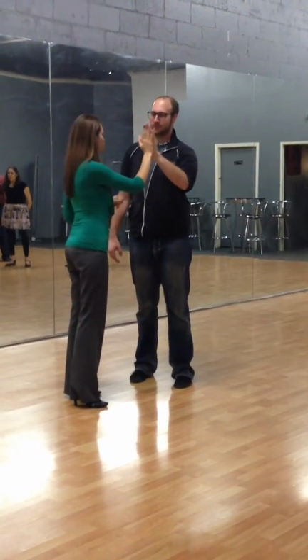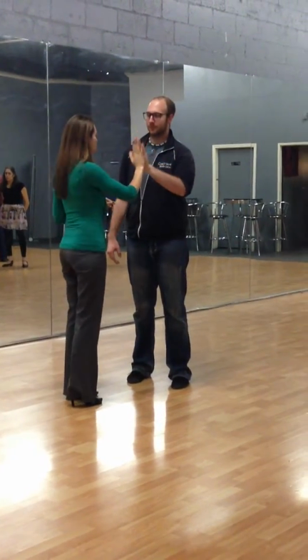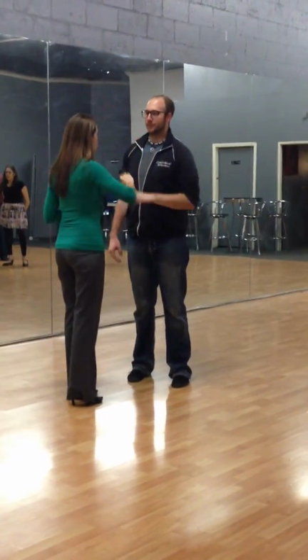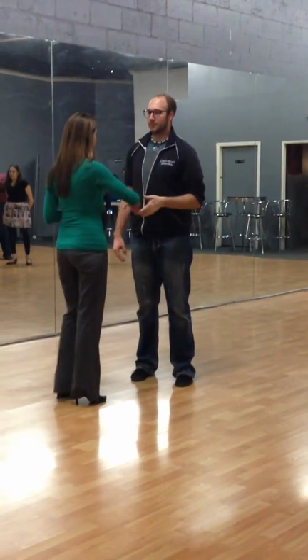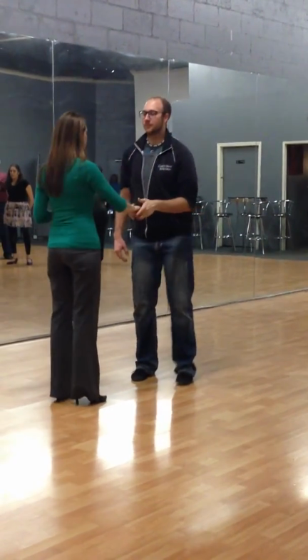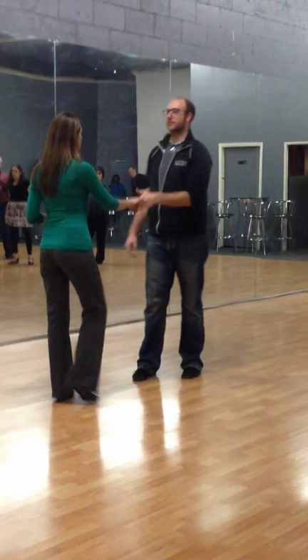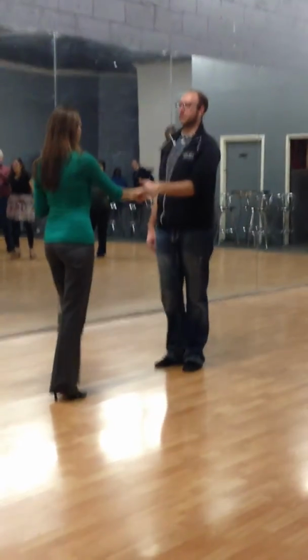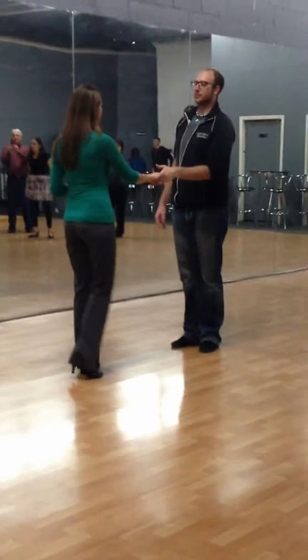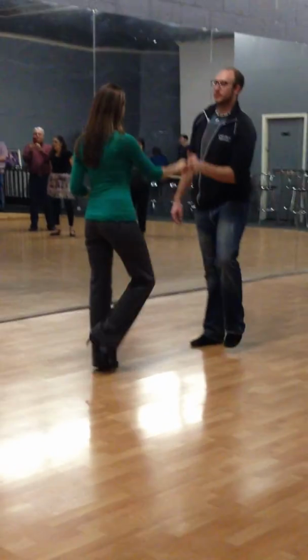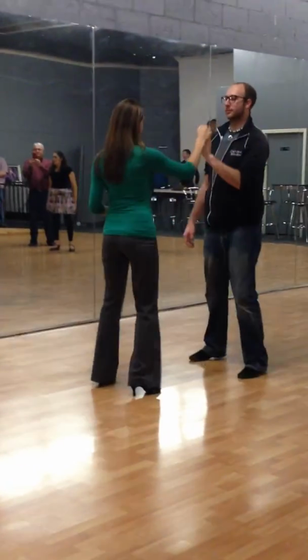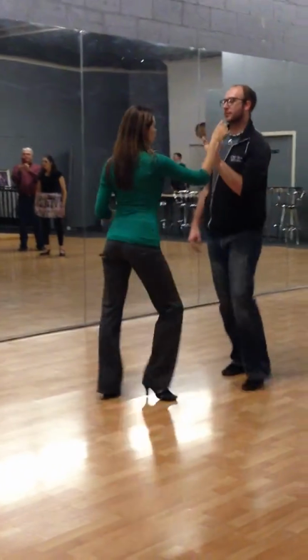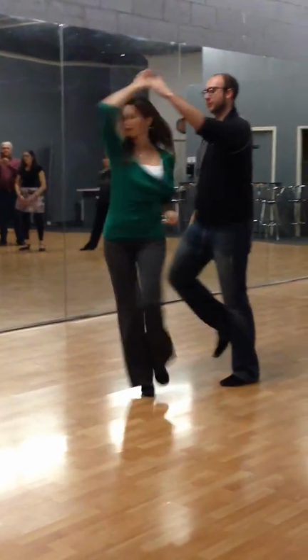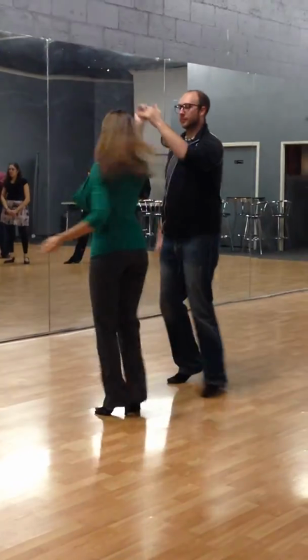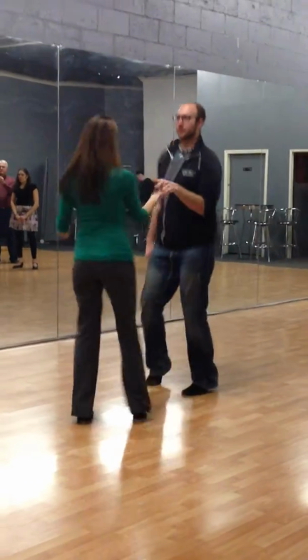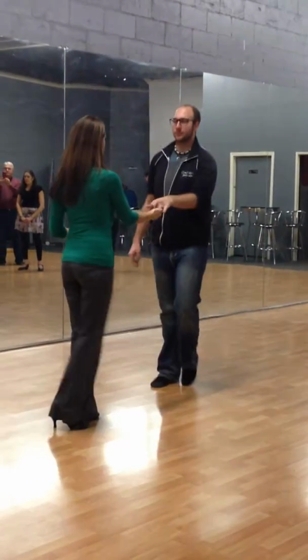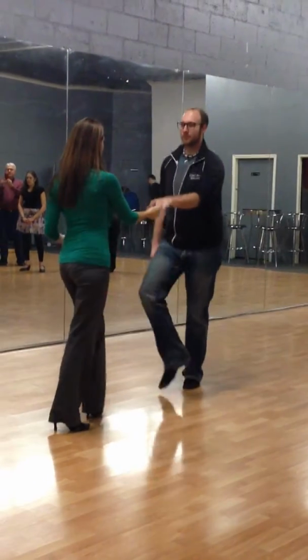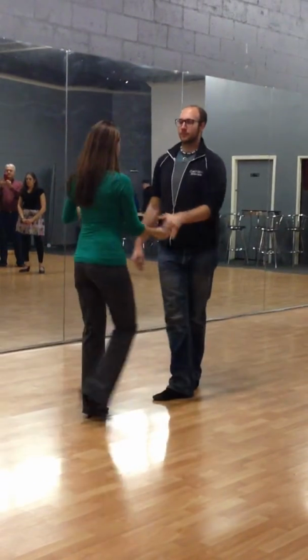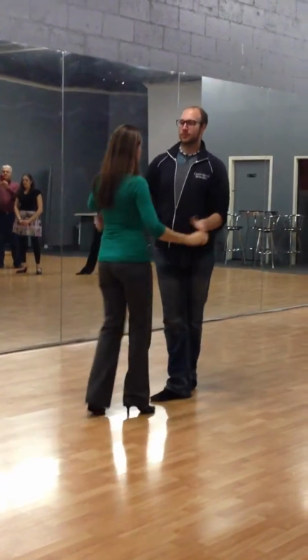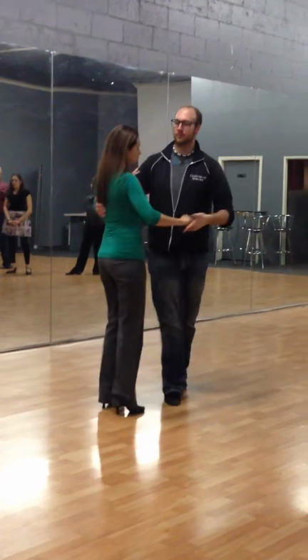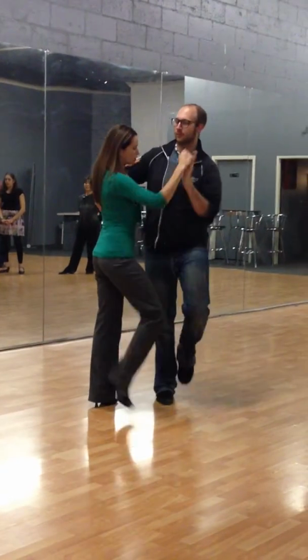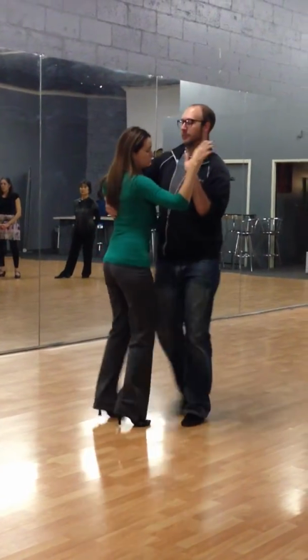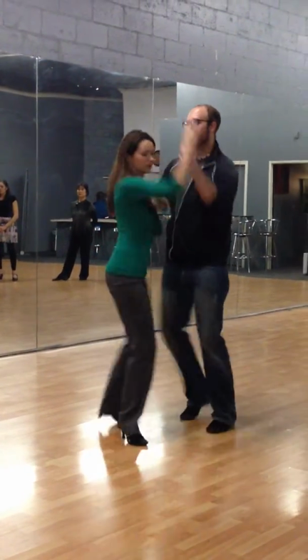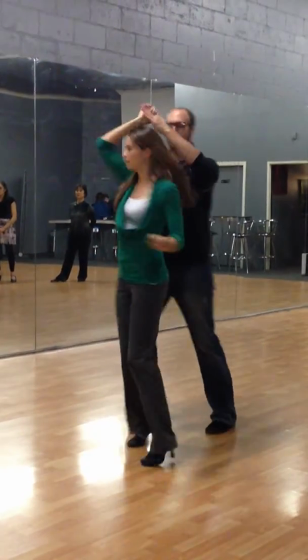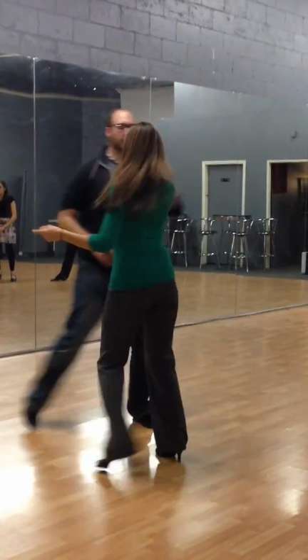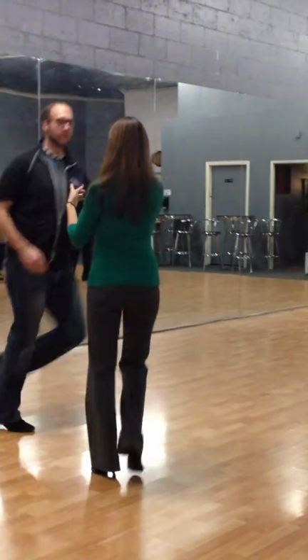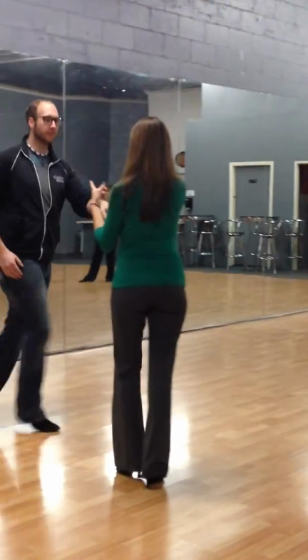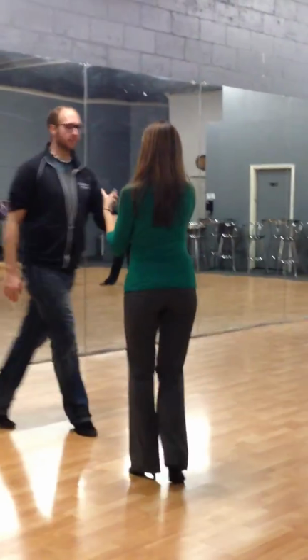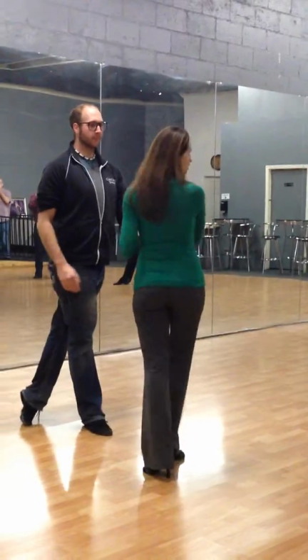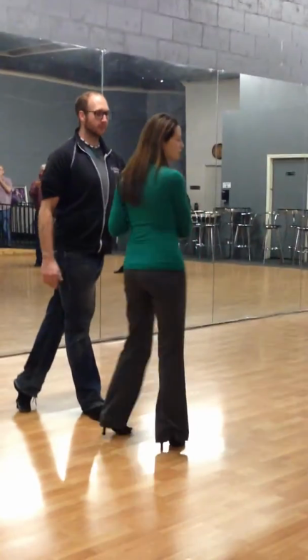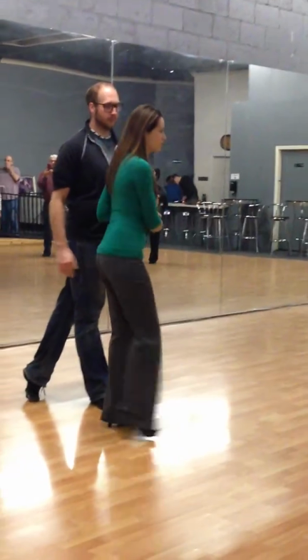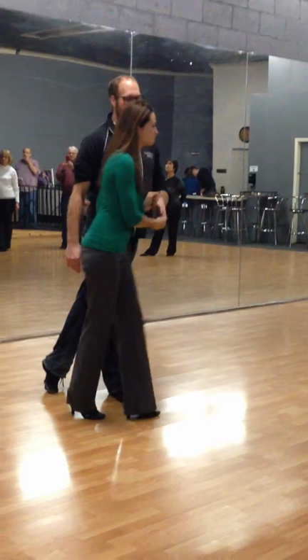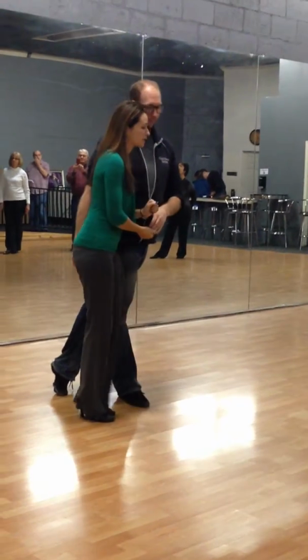For the open tuck, the lady doesn't alter and the guy doesn't move. For the closed tuck, he comes to meet me because I'm not going to make it all the way around.